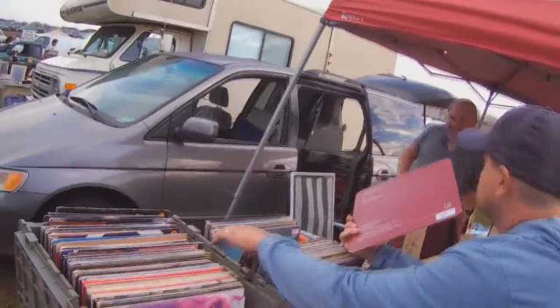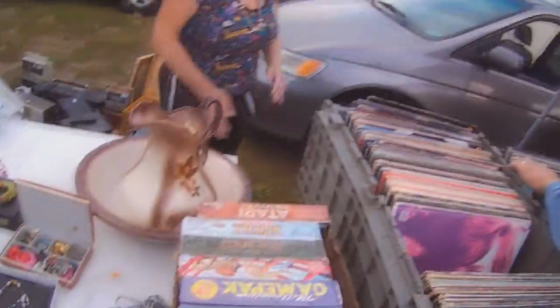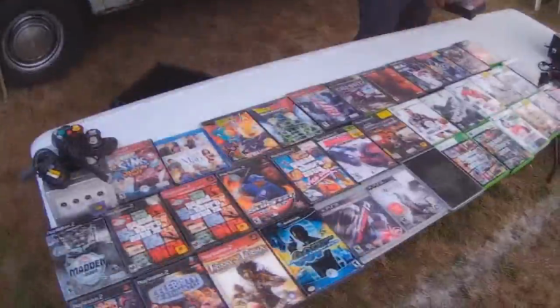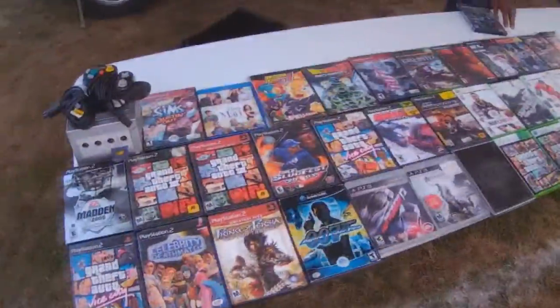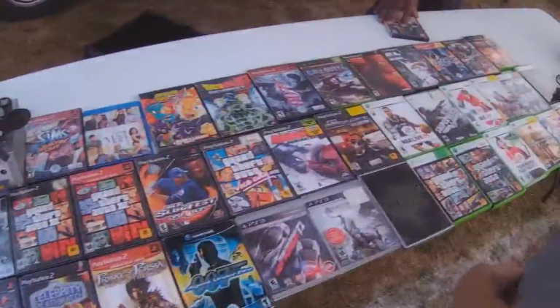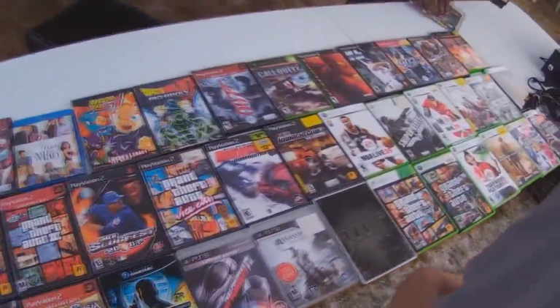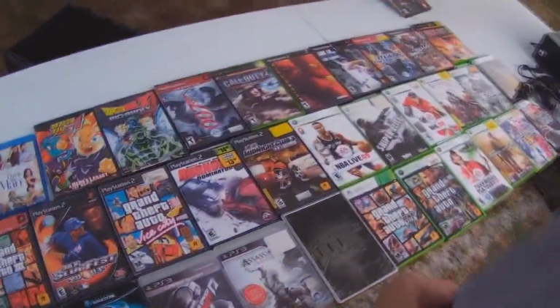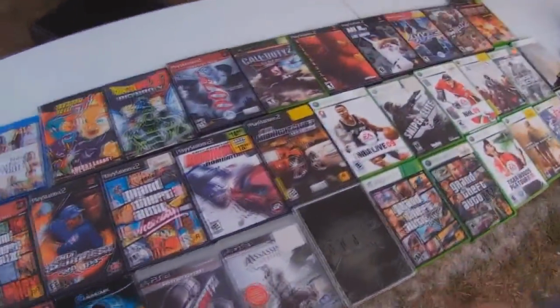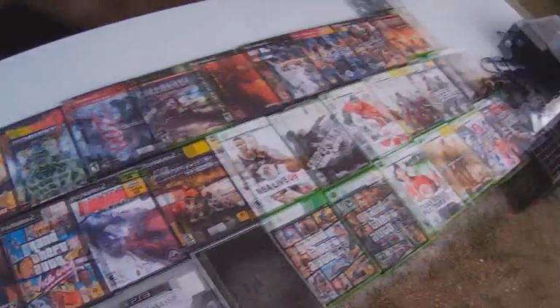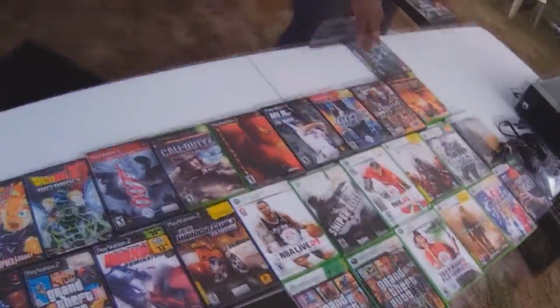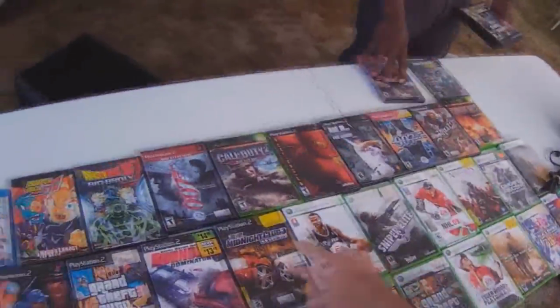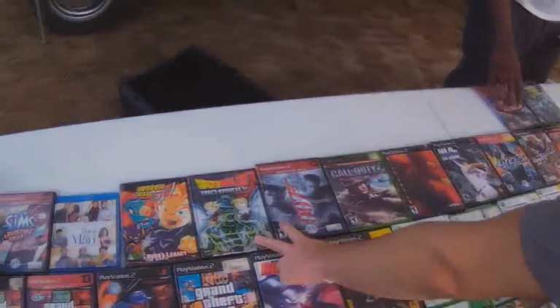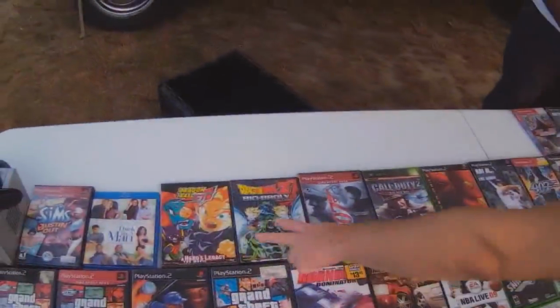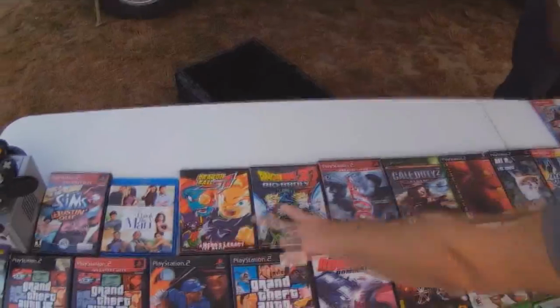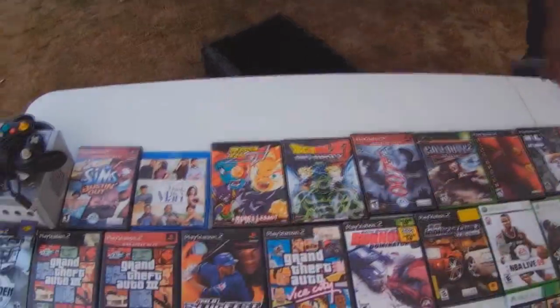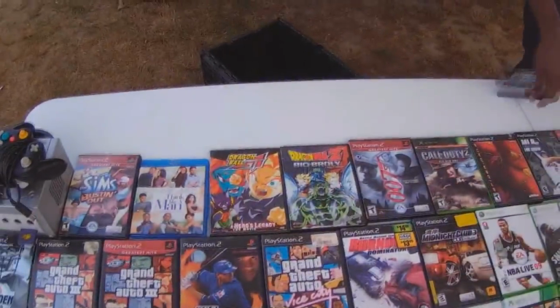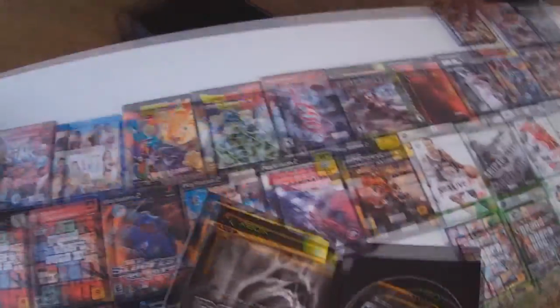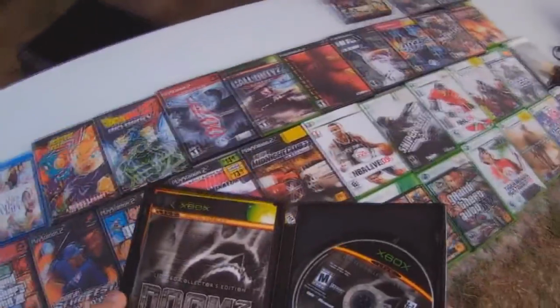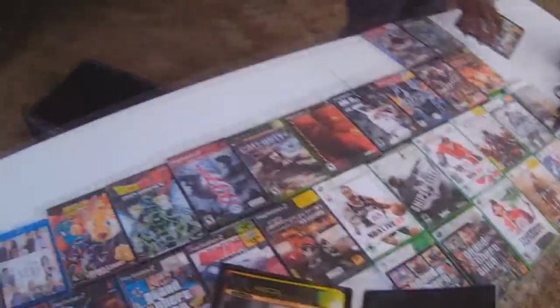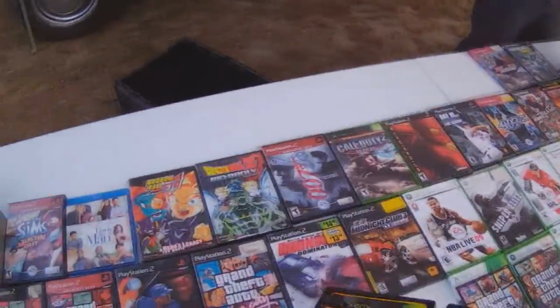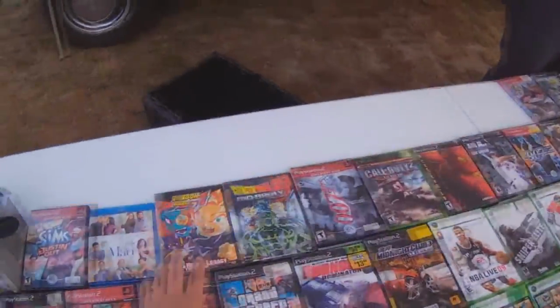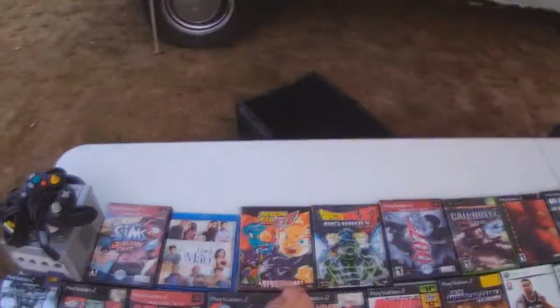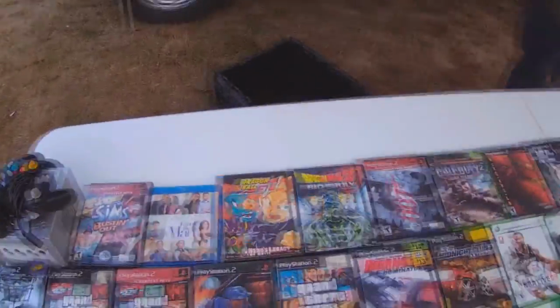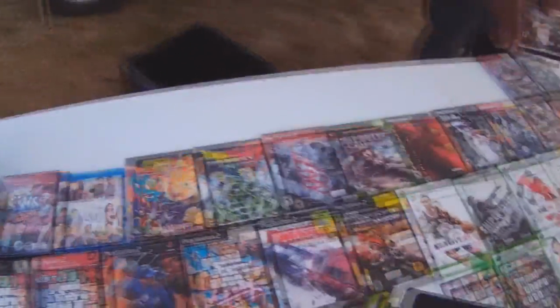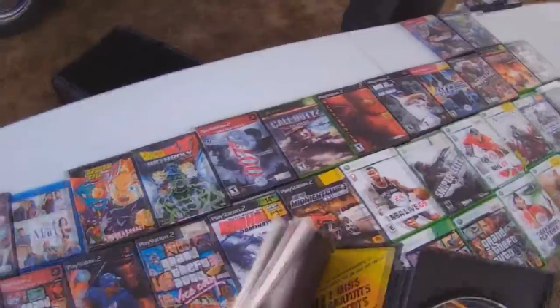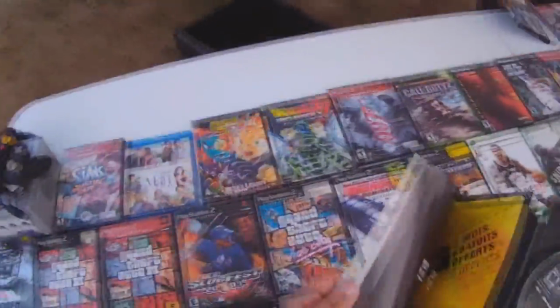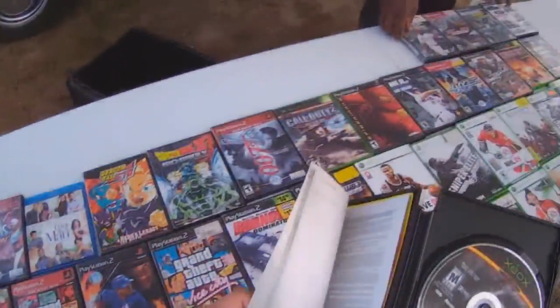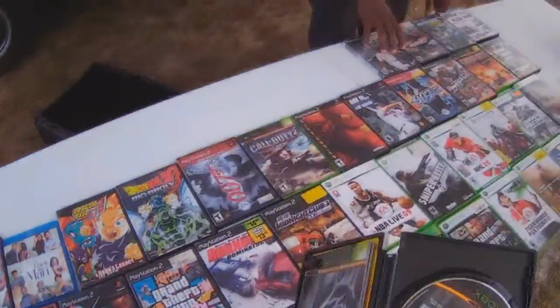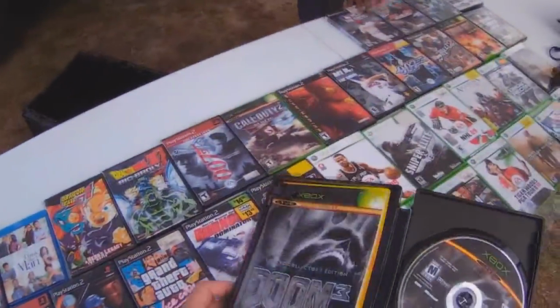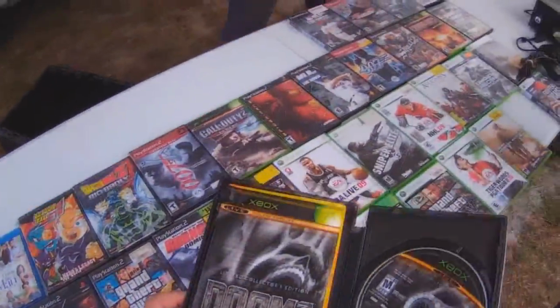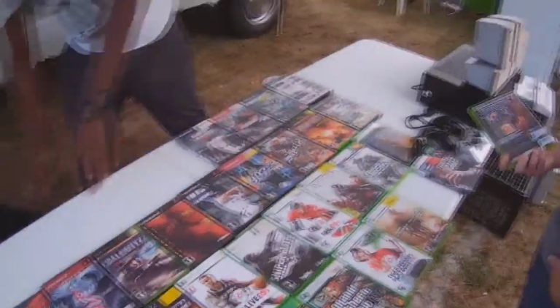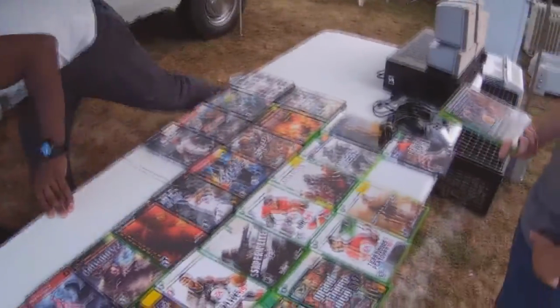Walking along, we found a table filled with games, and since I love steel bookcases, I was immediately drawn to this limited edition copy of Doom 3 for the Xbox. The vendor wanted three bucks for it, which I thought was a pretty nice deal, so I picked that up.